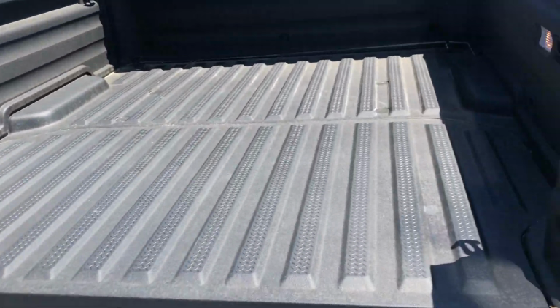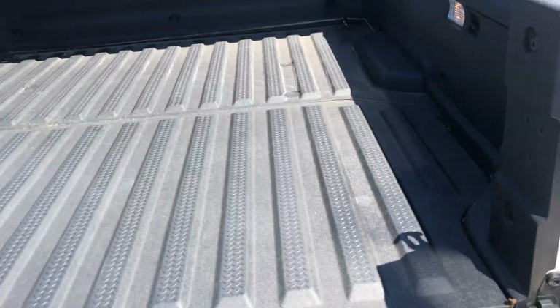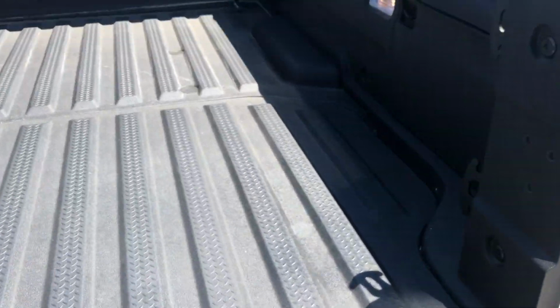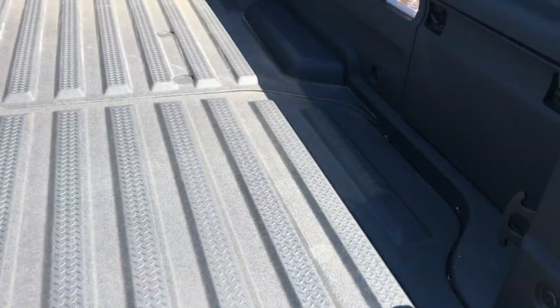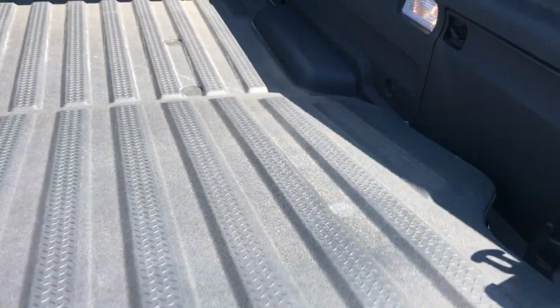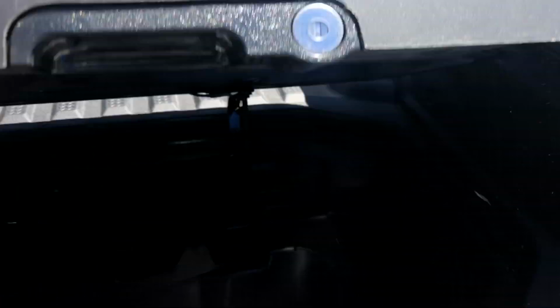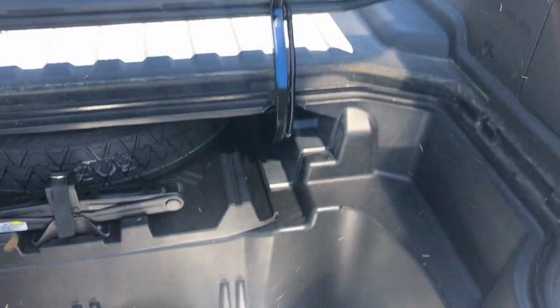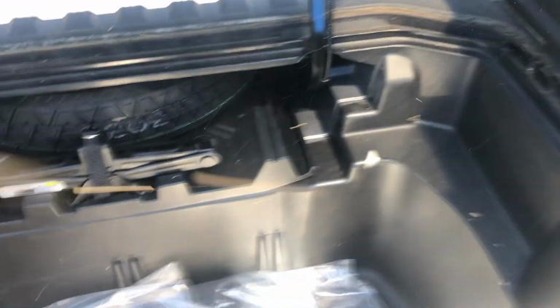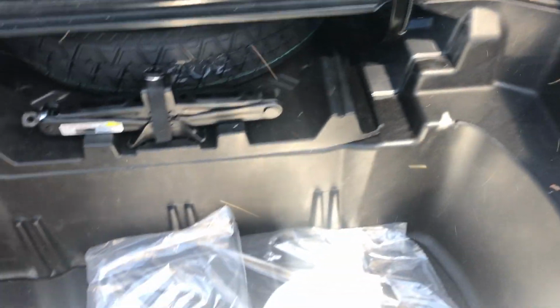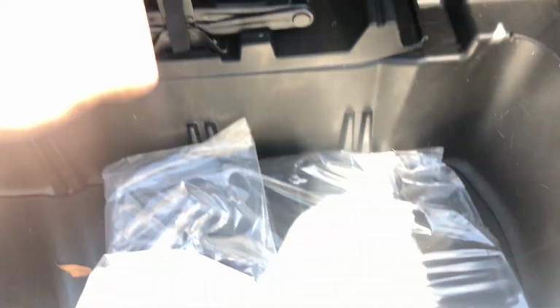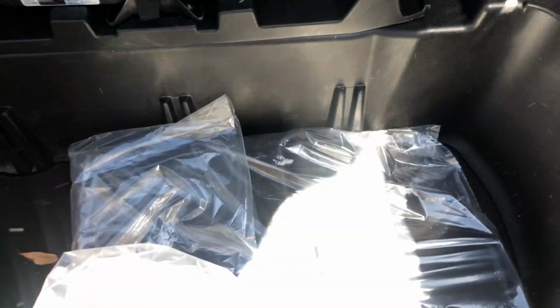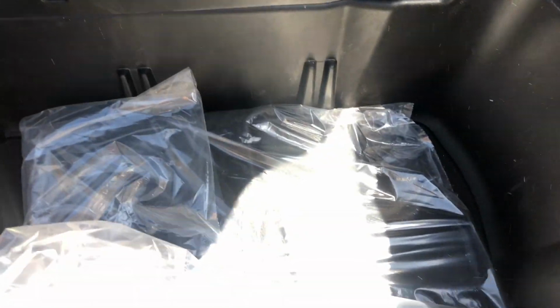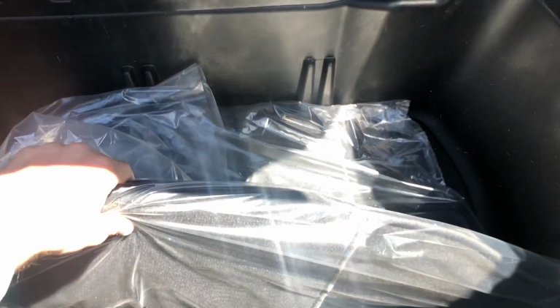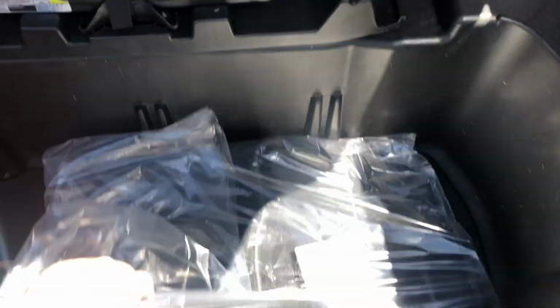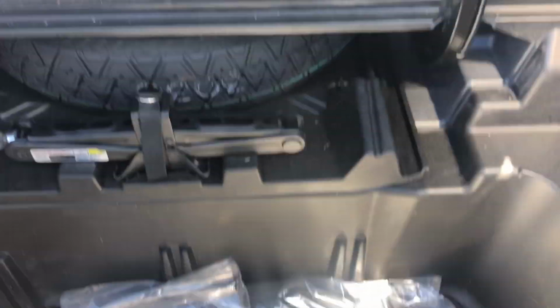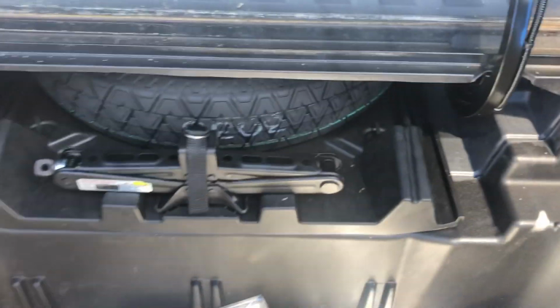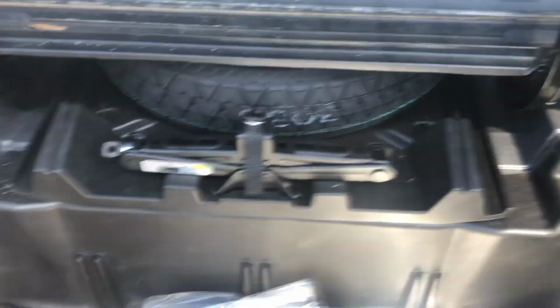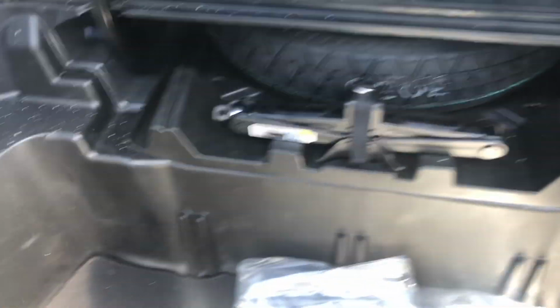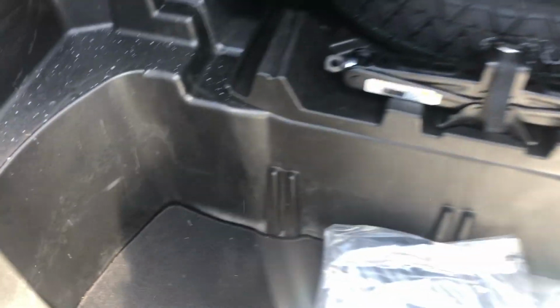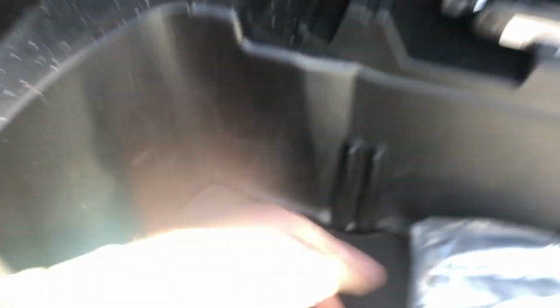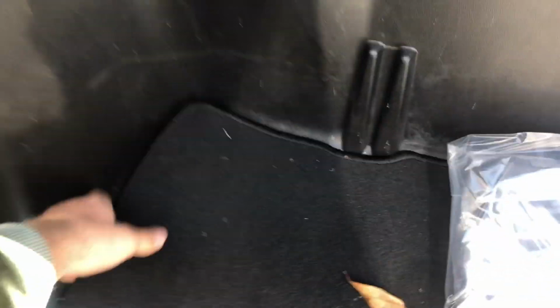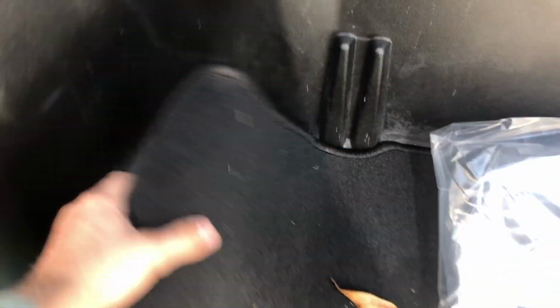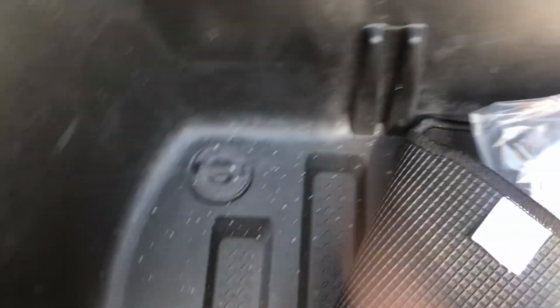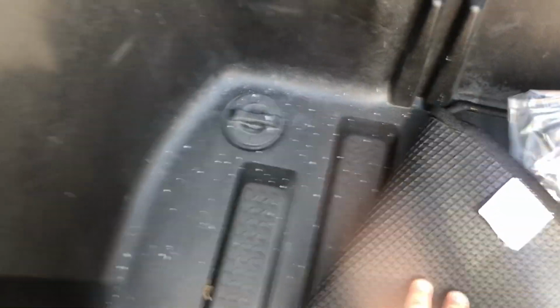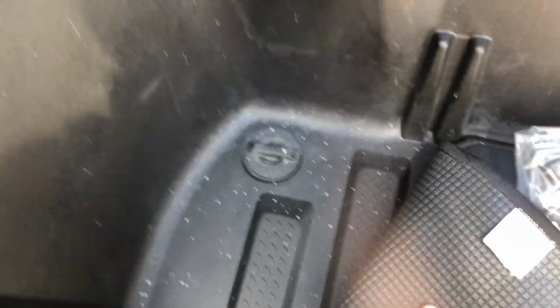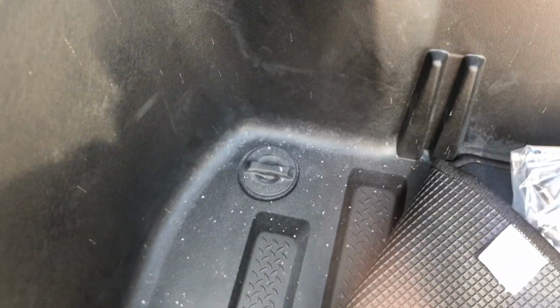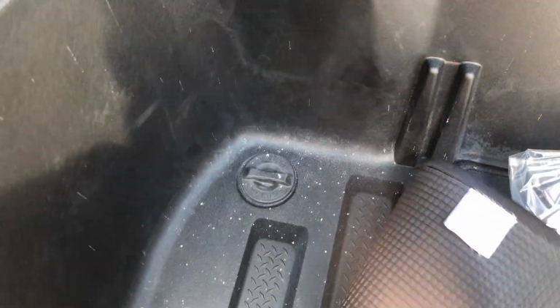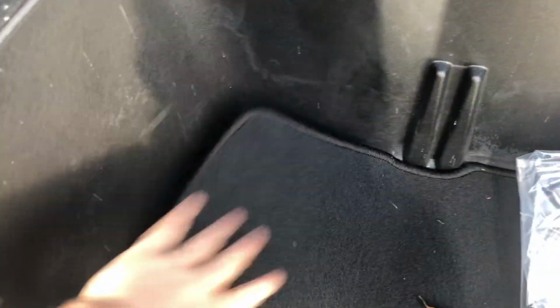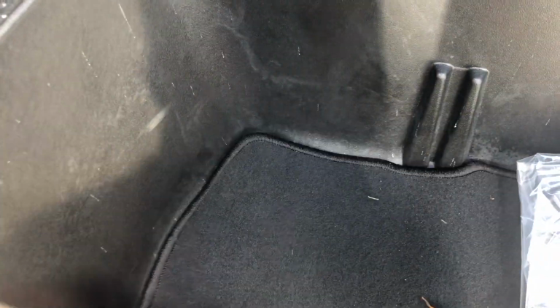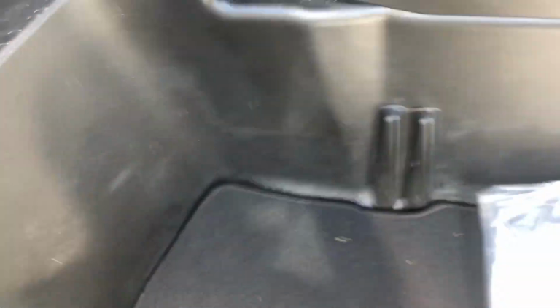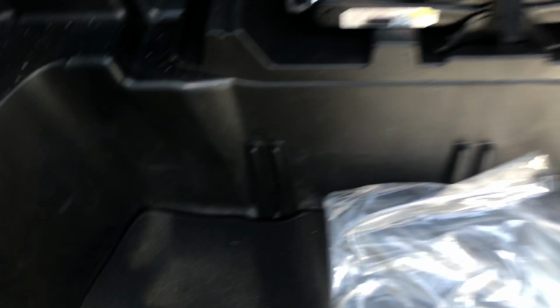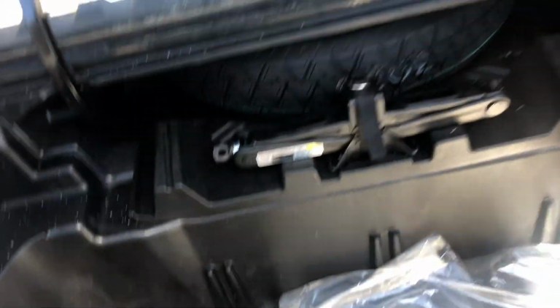It's got the standard tailgate, which can also swing open from the side. On the Ridgeline you also have your in-bed cooler — that came from the factory — along with access to your spare tire, a drain plug, and the in-bed trunk.